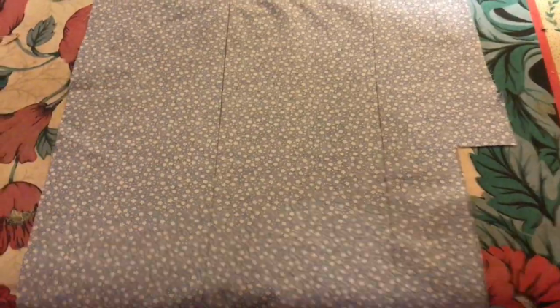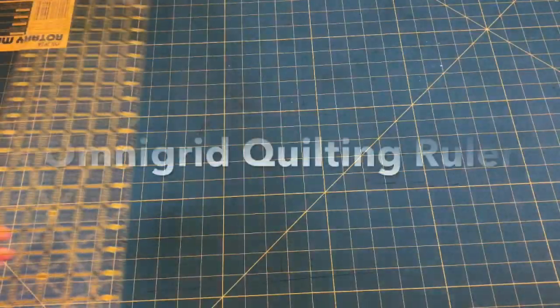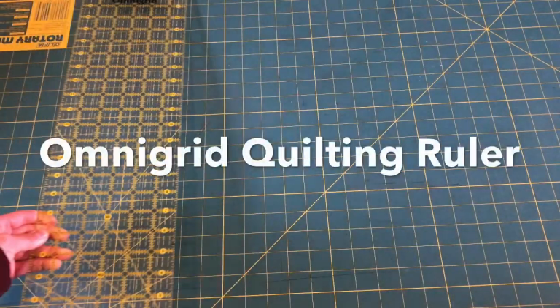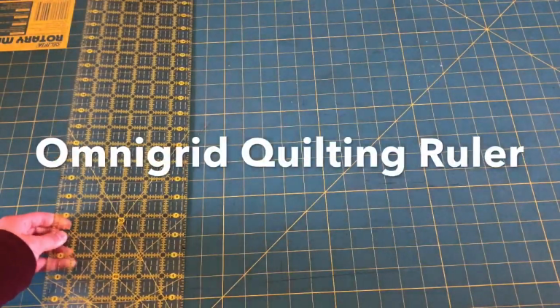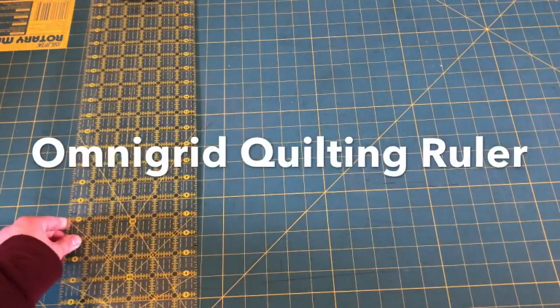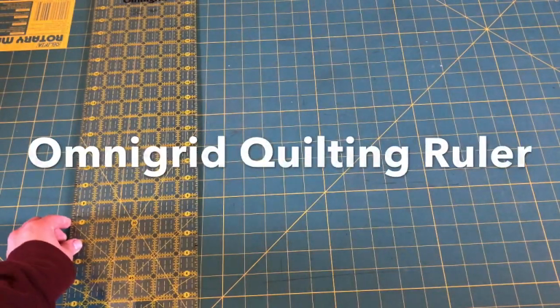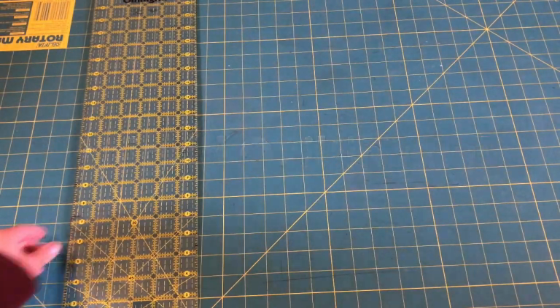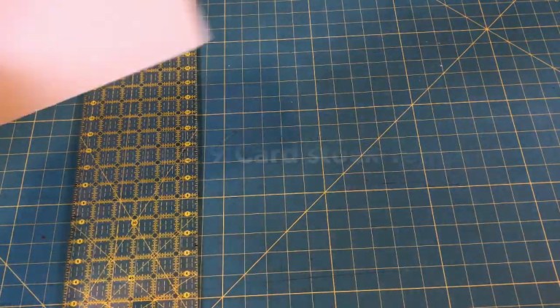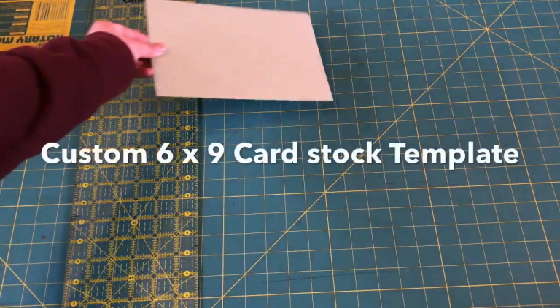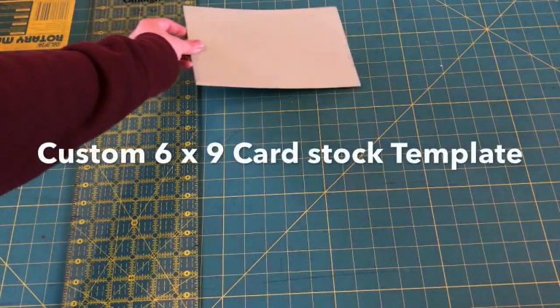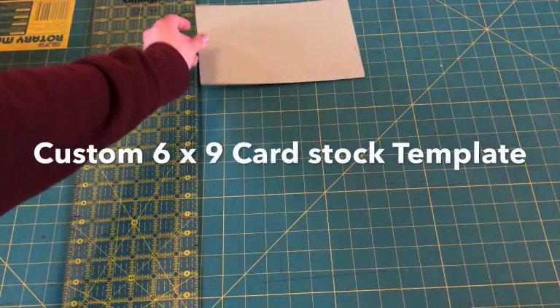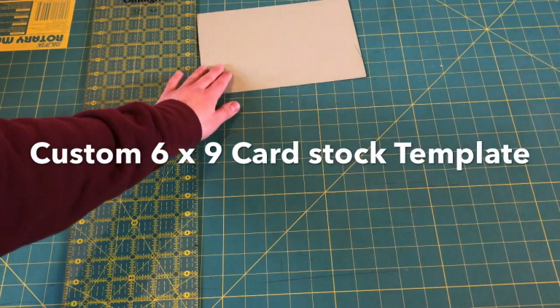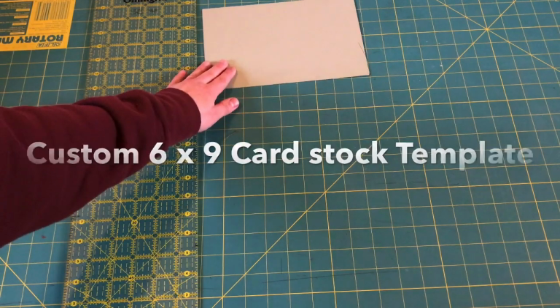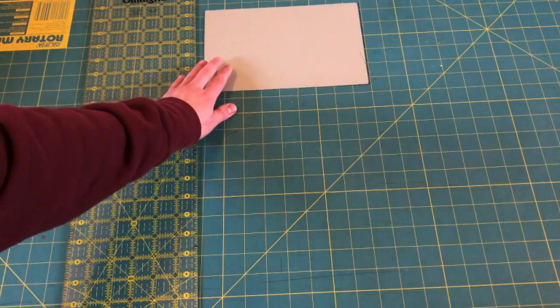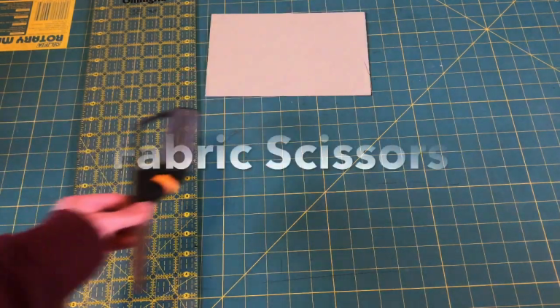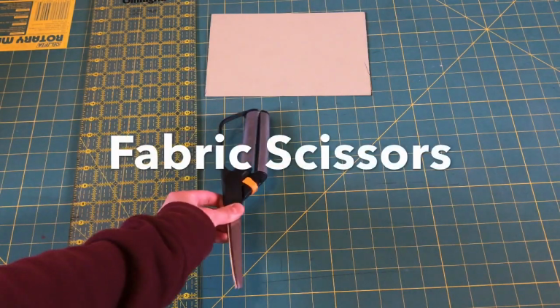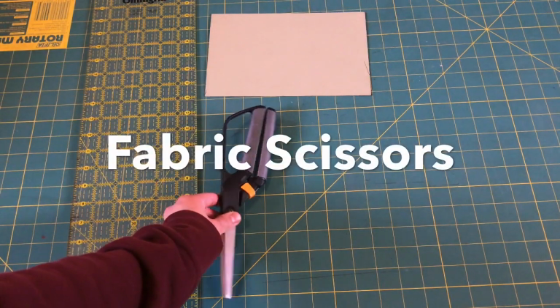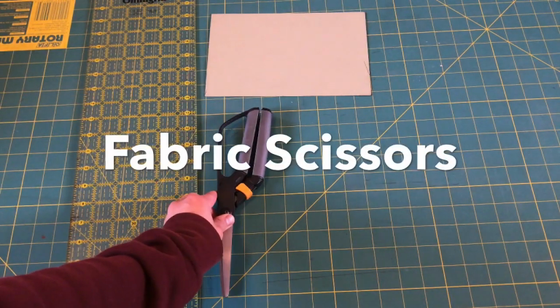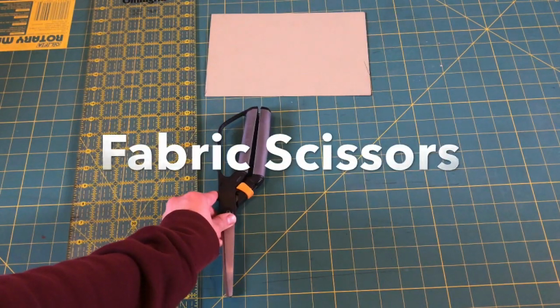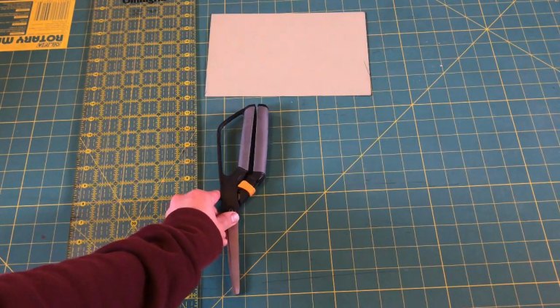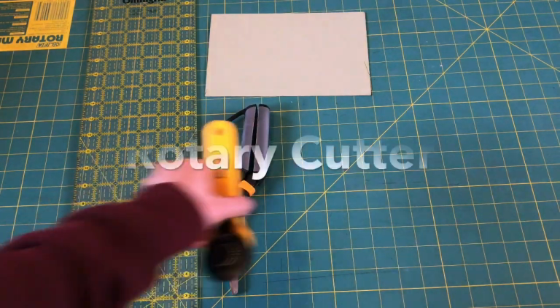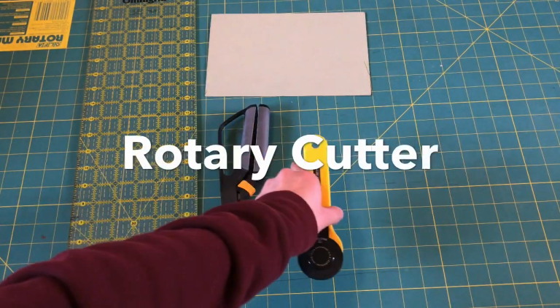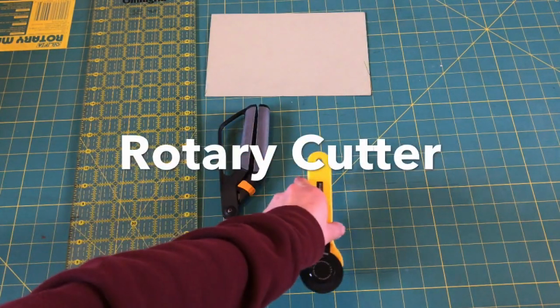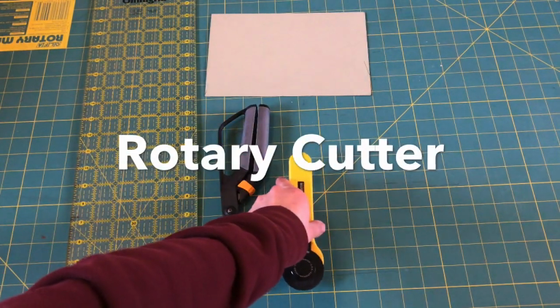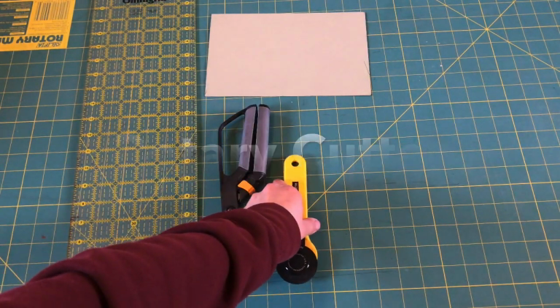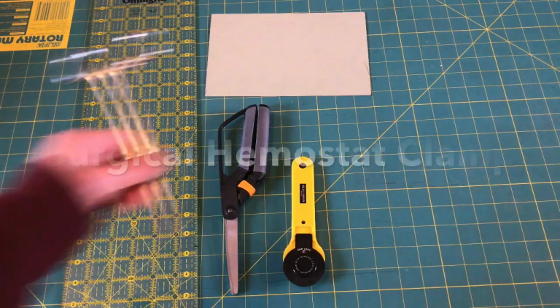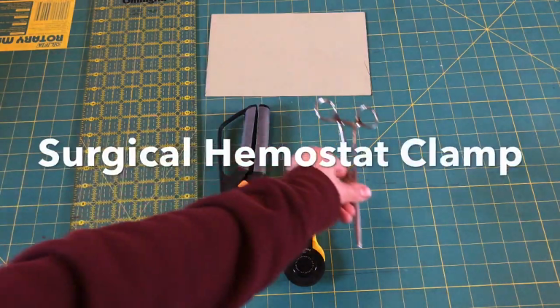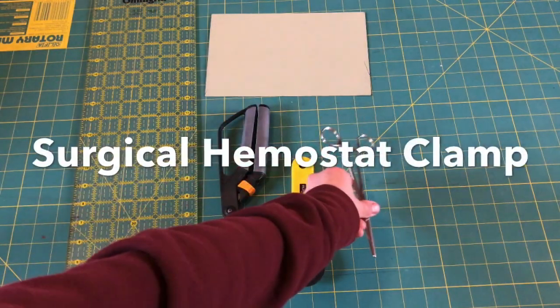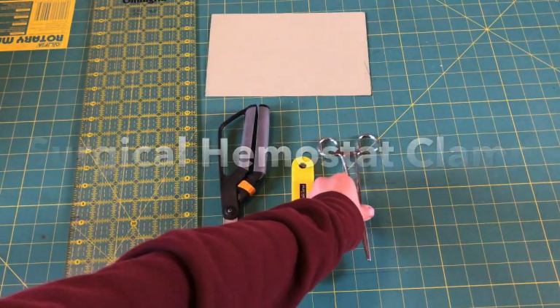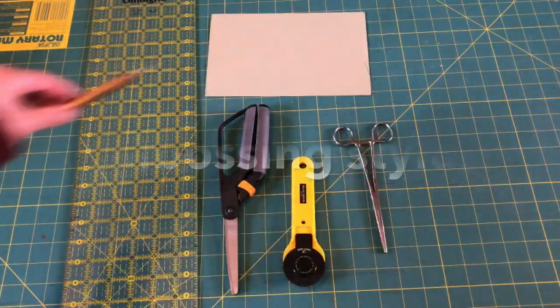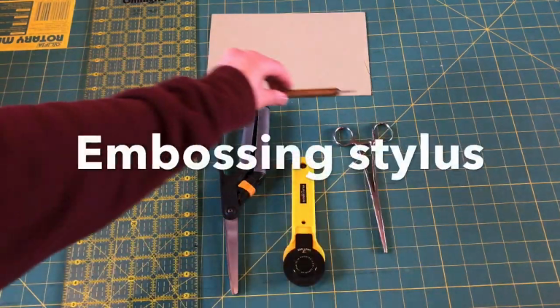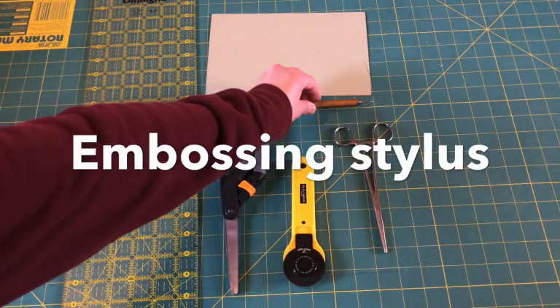Here's a variety of tools that can help you during this process. I prefer the template, fabric scissors, and the embossing stylus. However, if you want to speed up the time spent, use the rotary cutter and the Omnigrid quilting ruler instead.